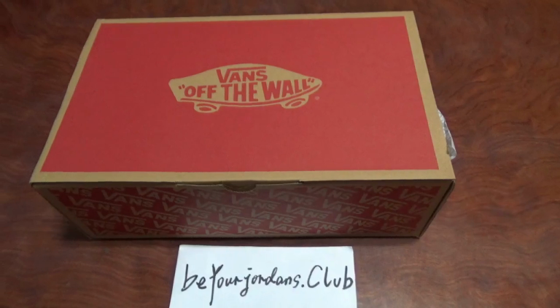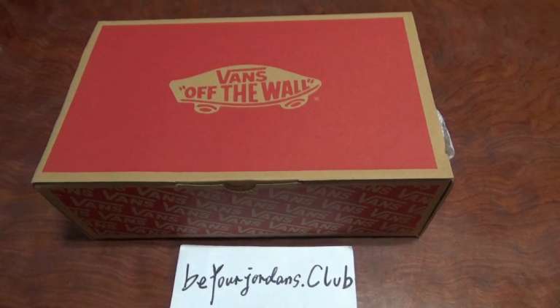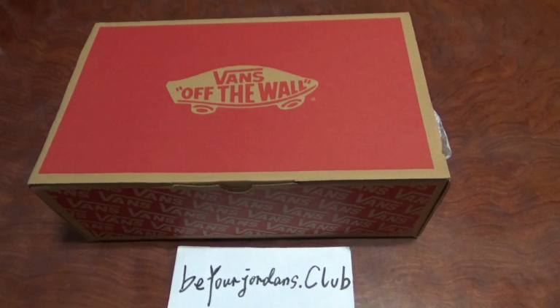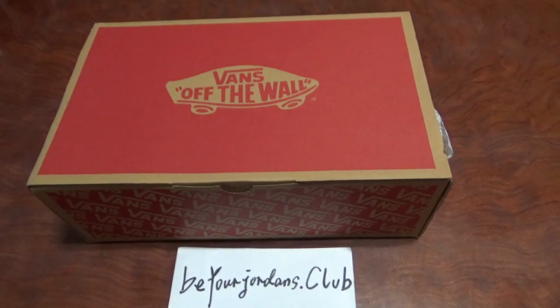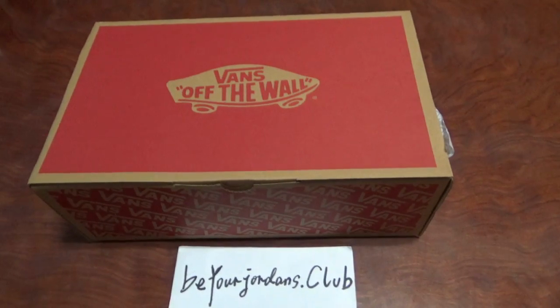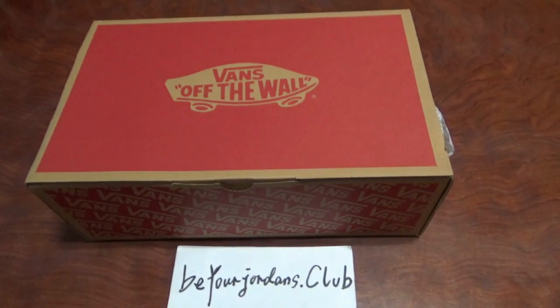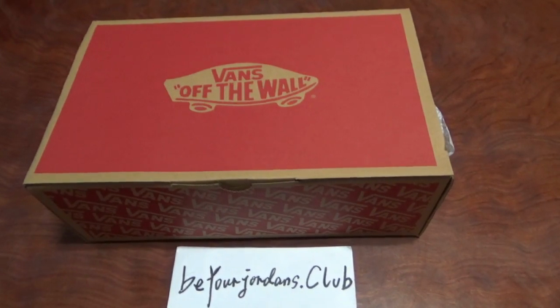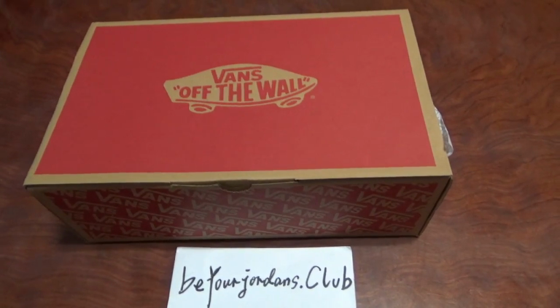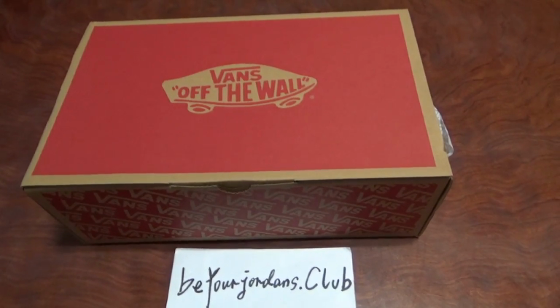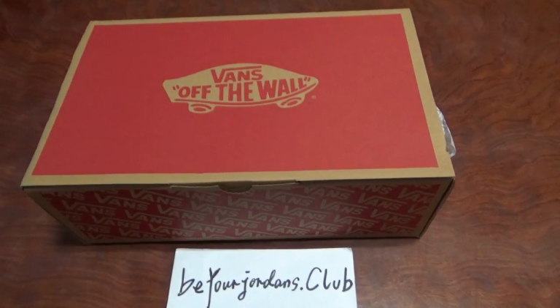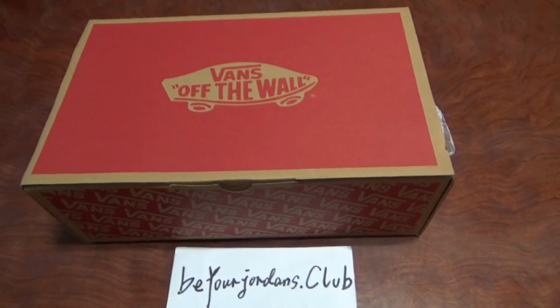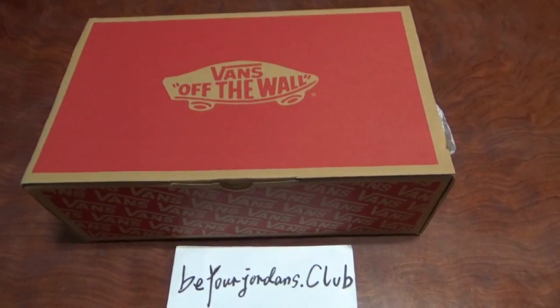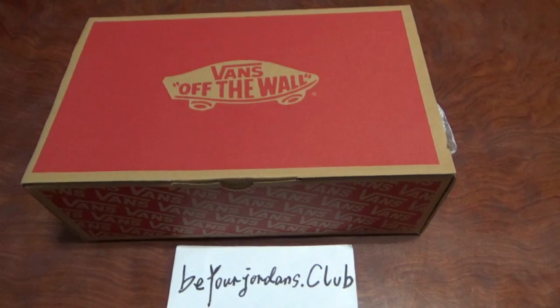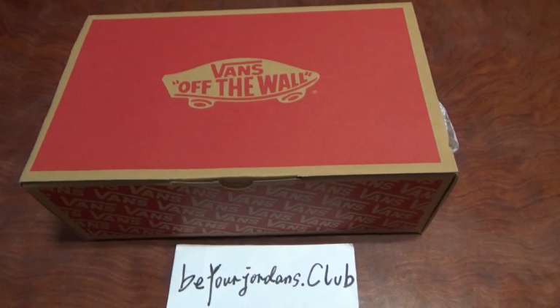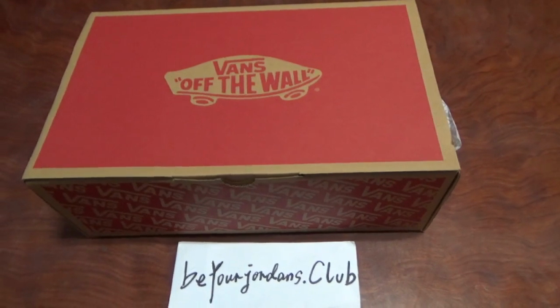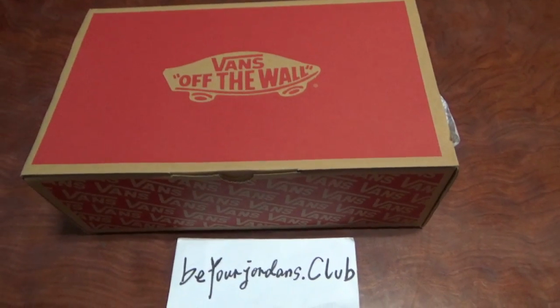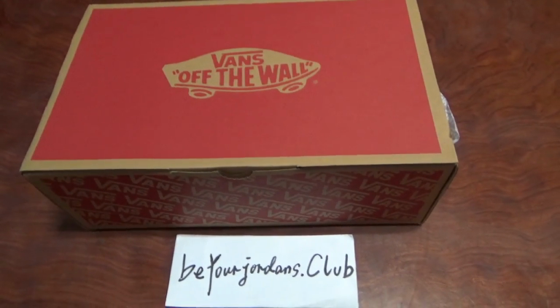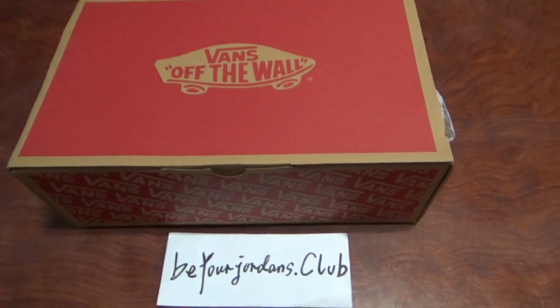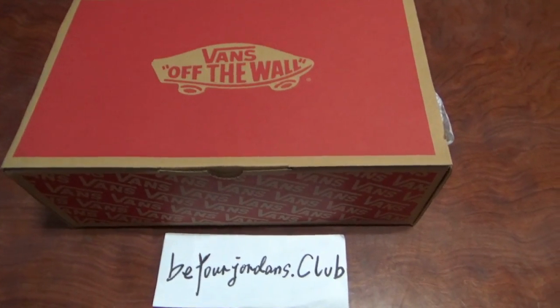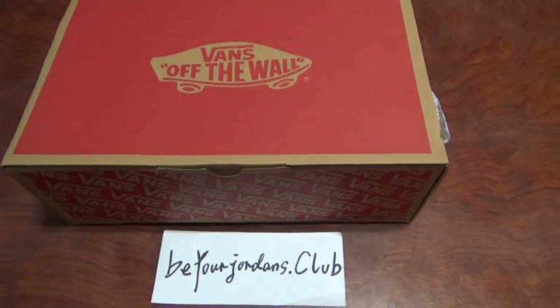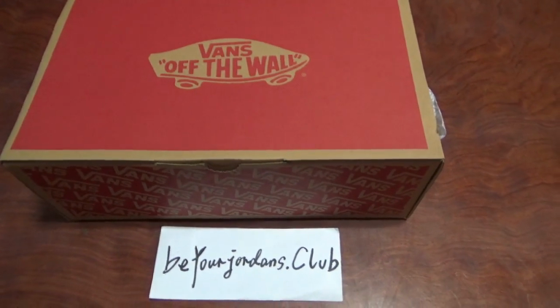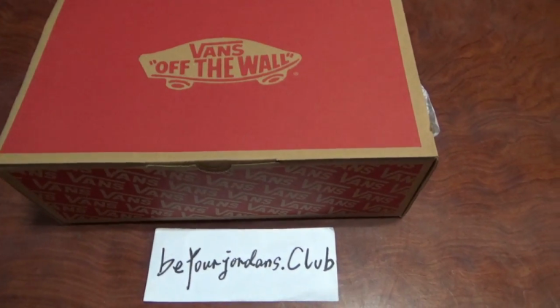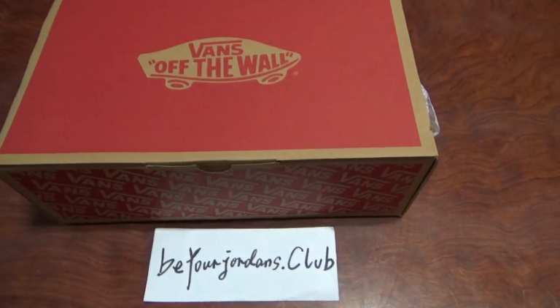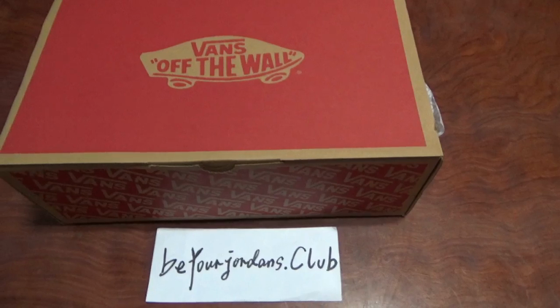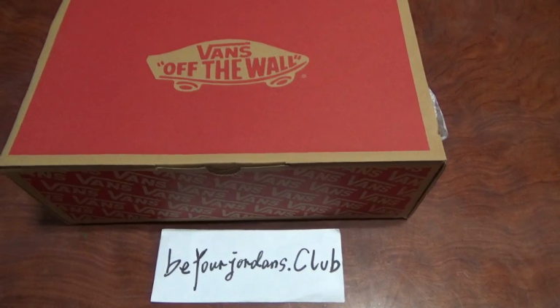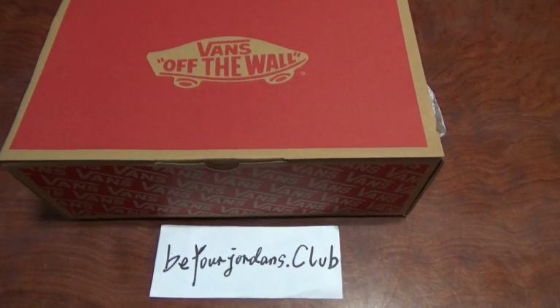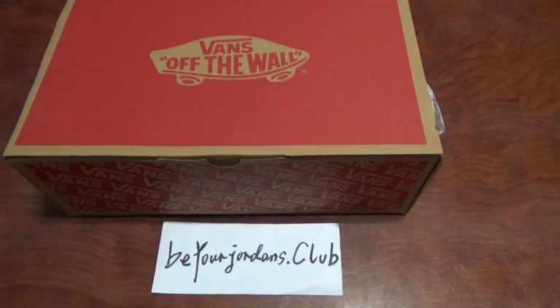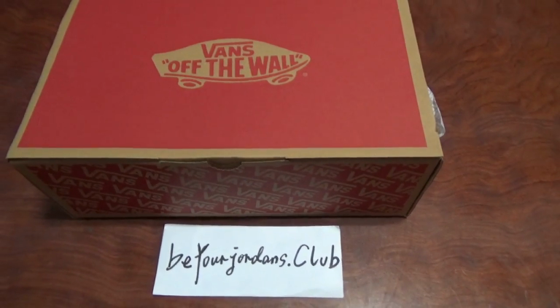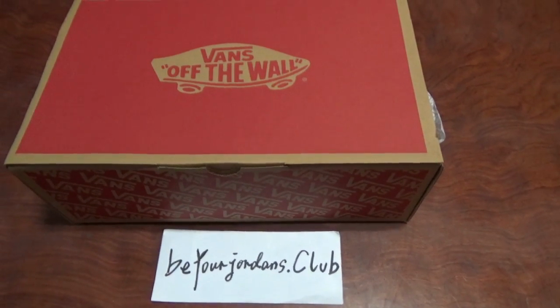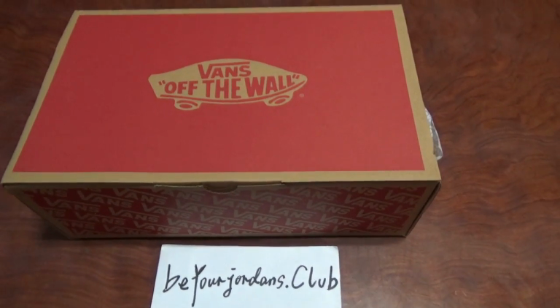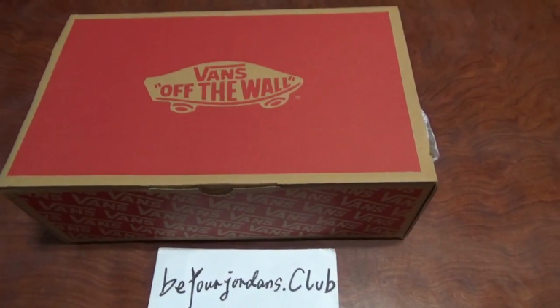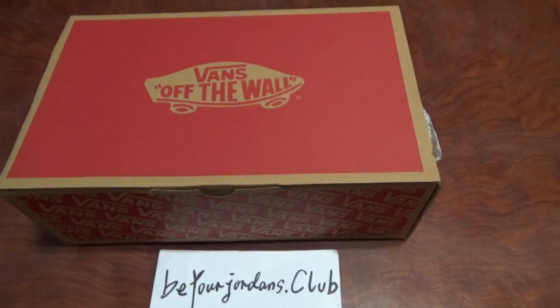Hello everyone, I'm Chuli from Bialjana's stock club. You can check the shoebox here. Today I got another new style fill of gold Vans shoes. So you can check the shoebox first.